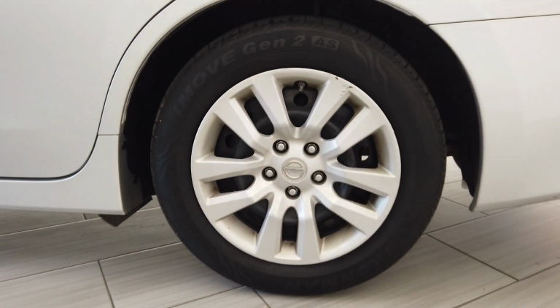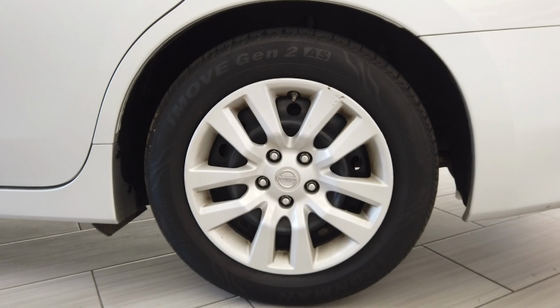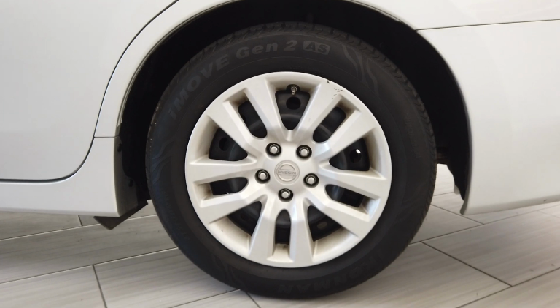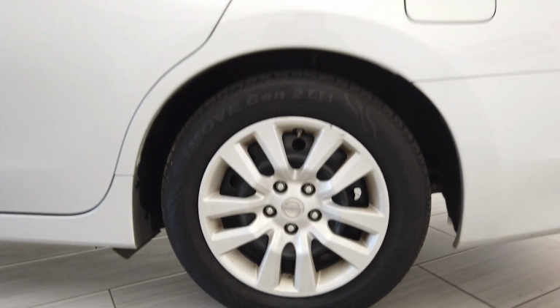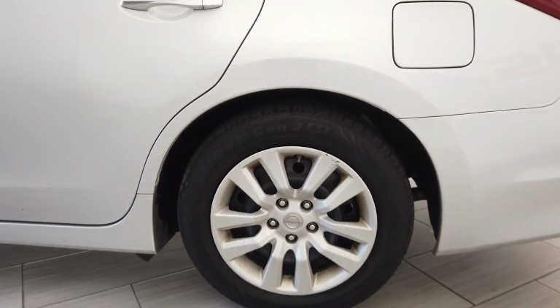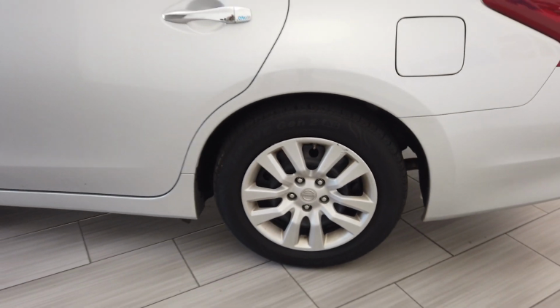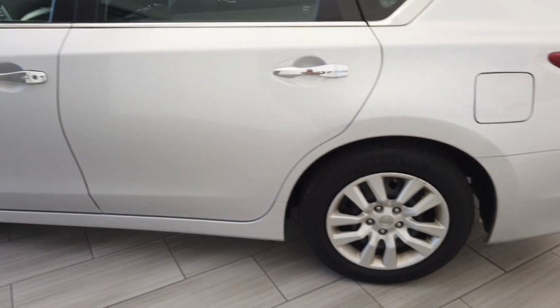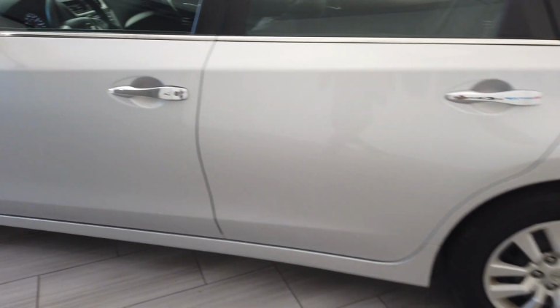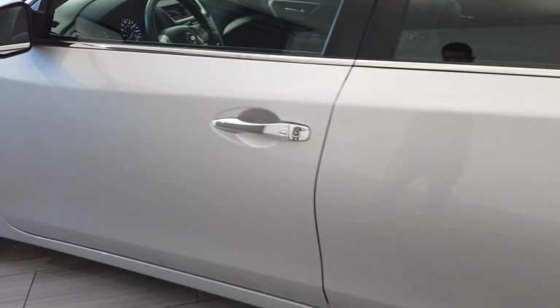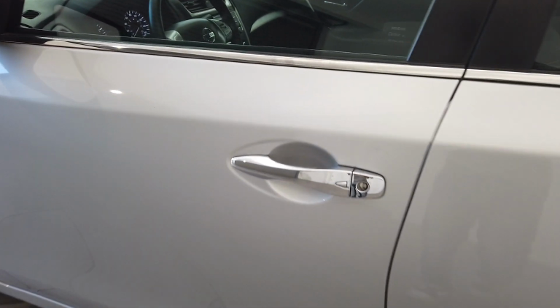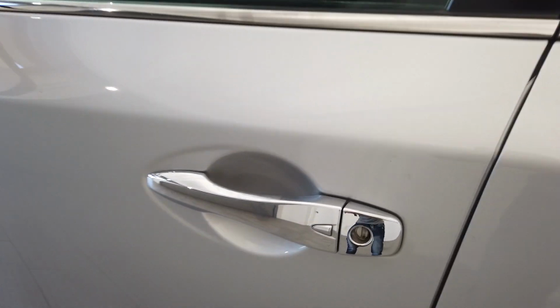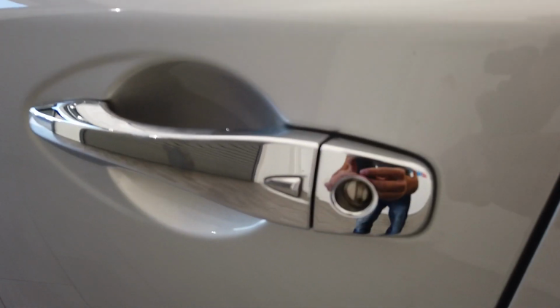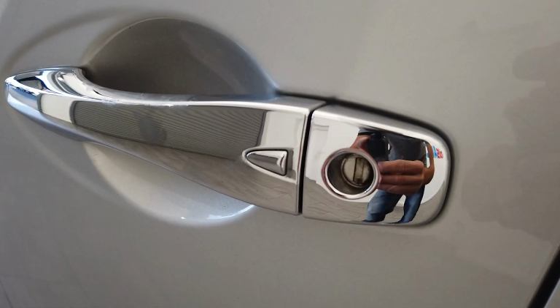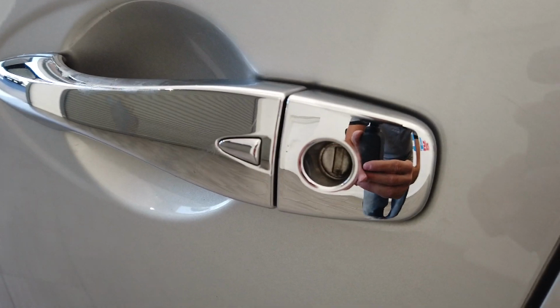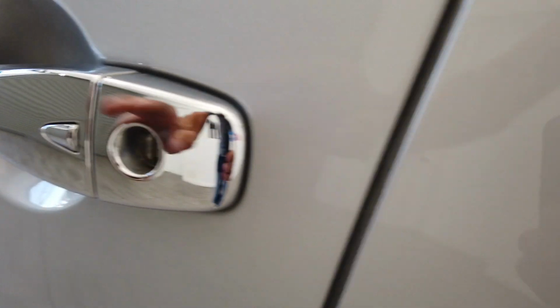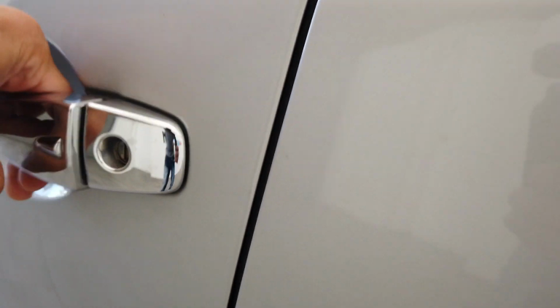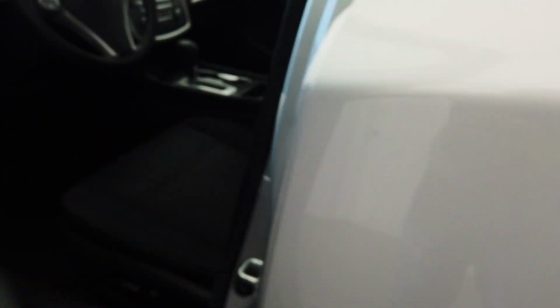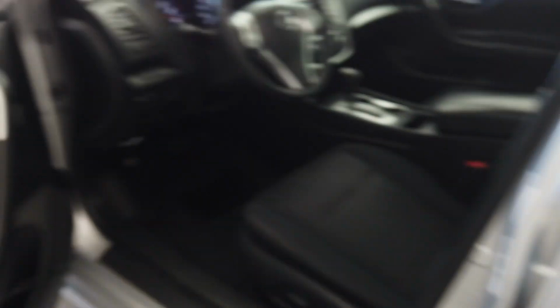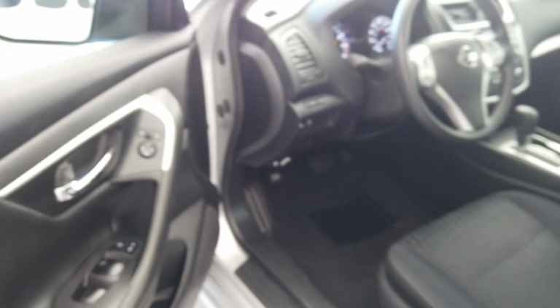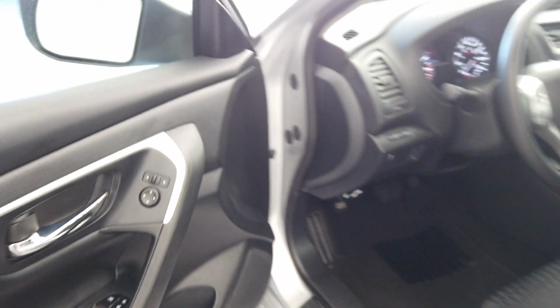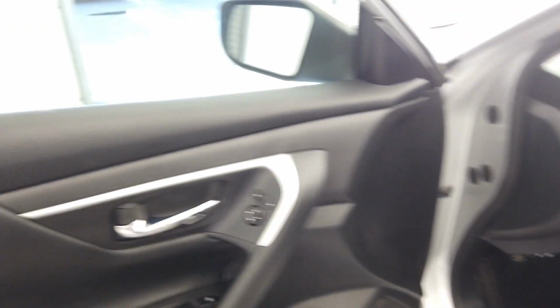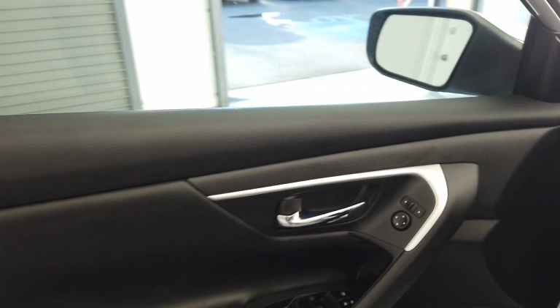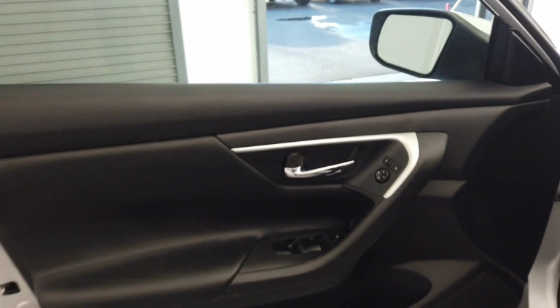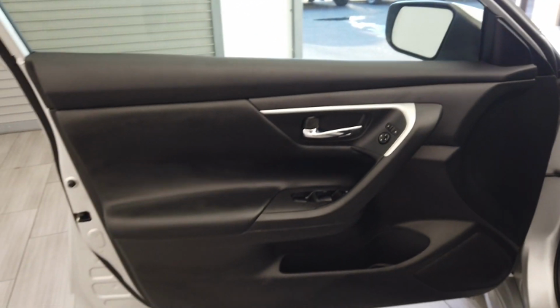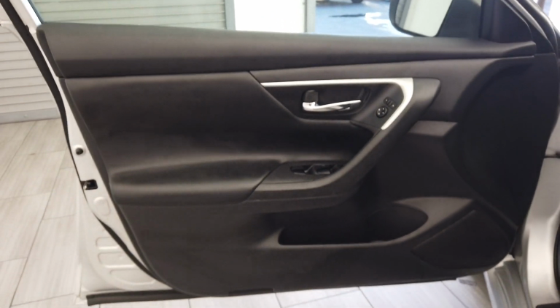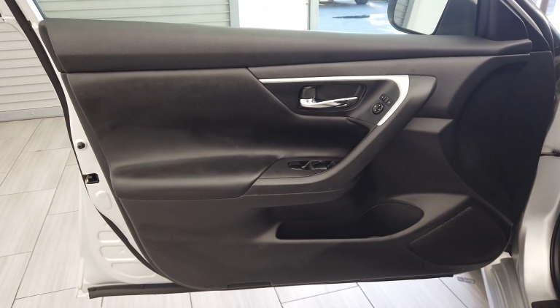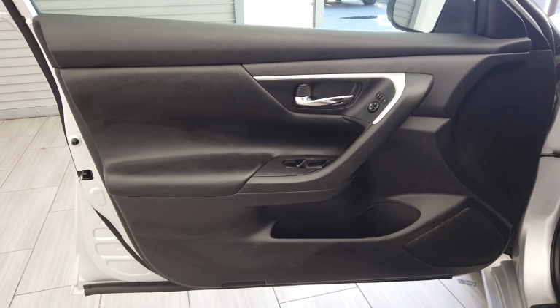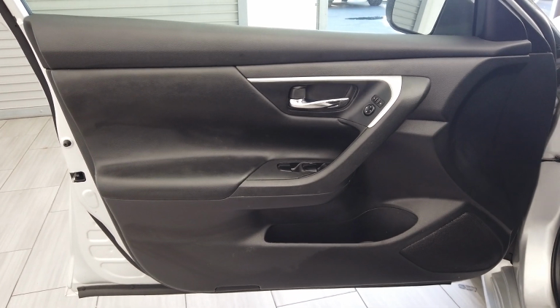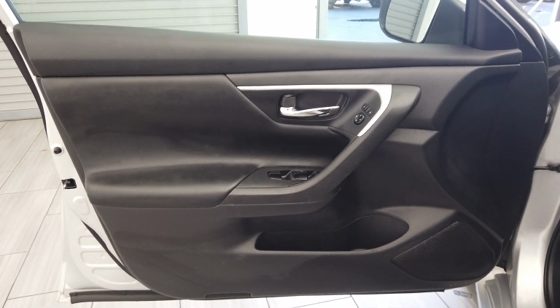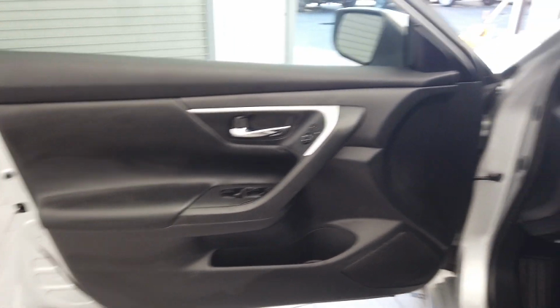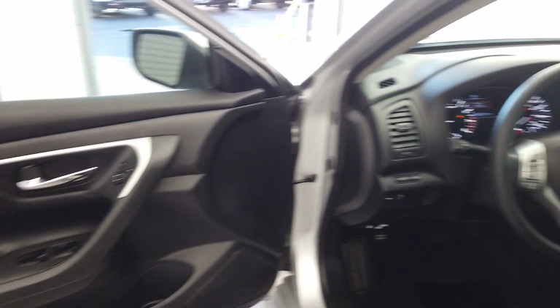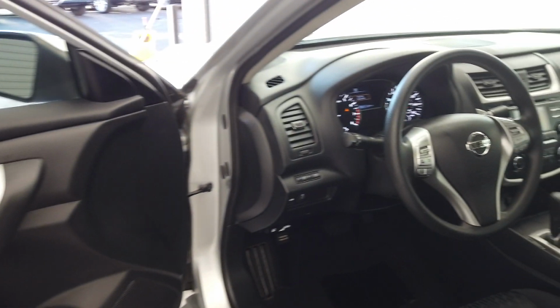Nice covers from Nissan. We have a button here on the door handle, this really nice leather door insert, and this black interior.